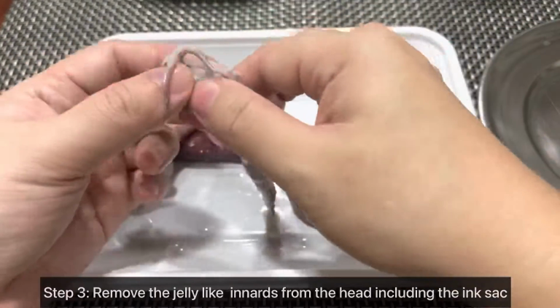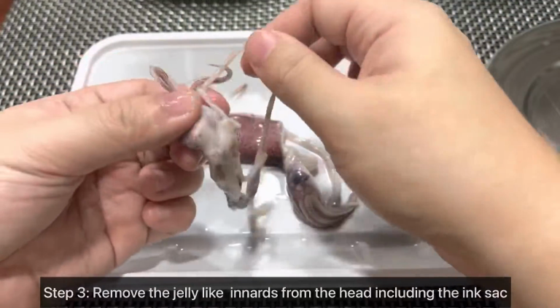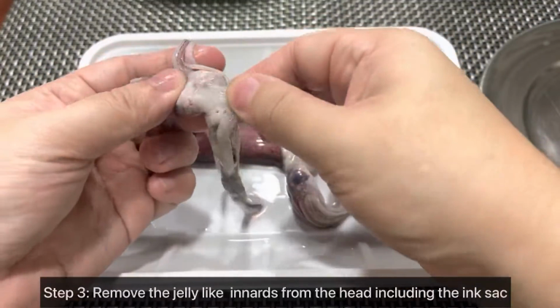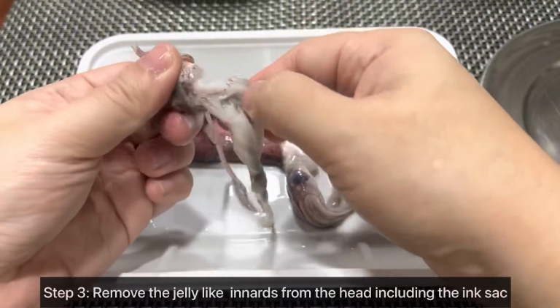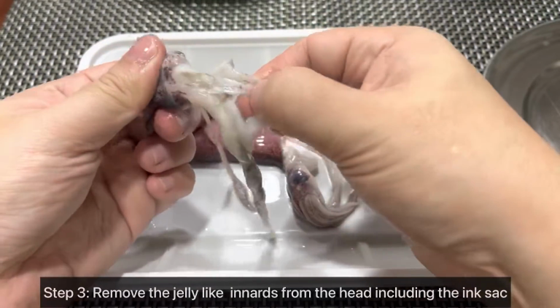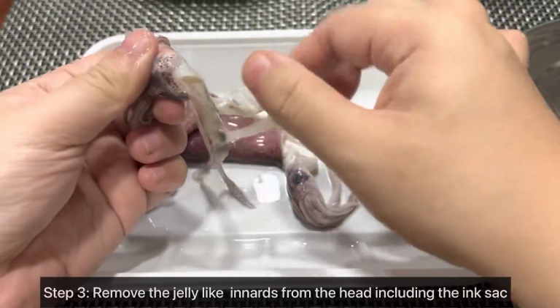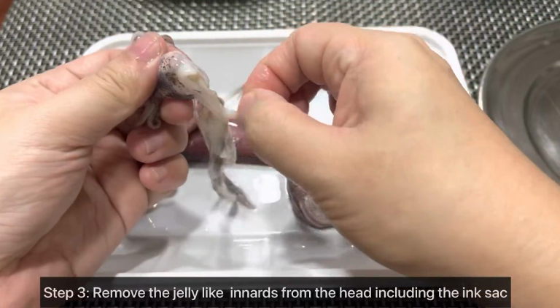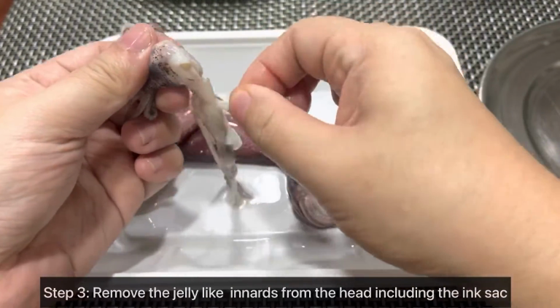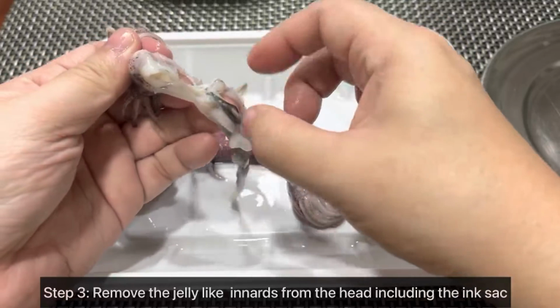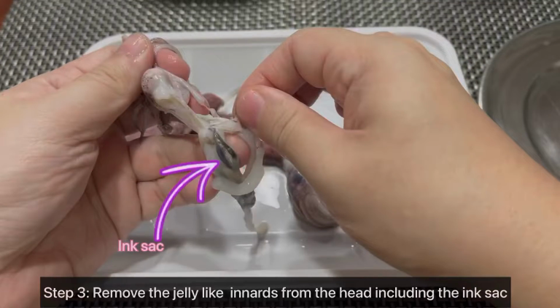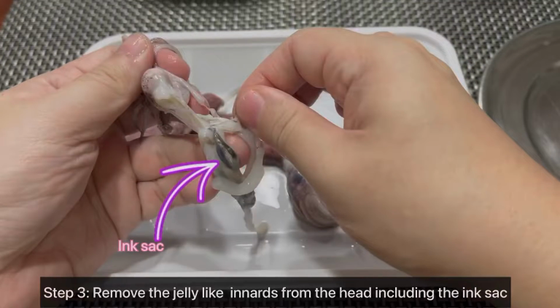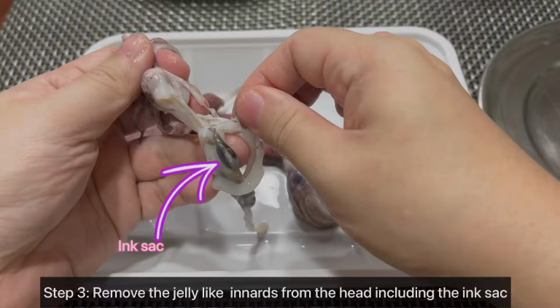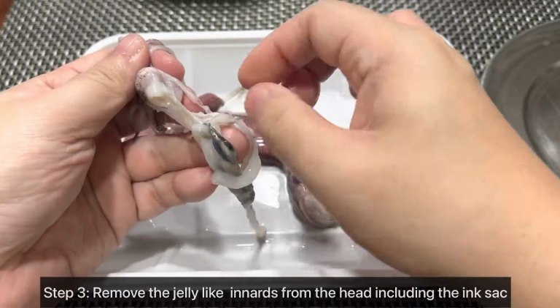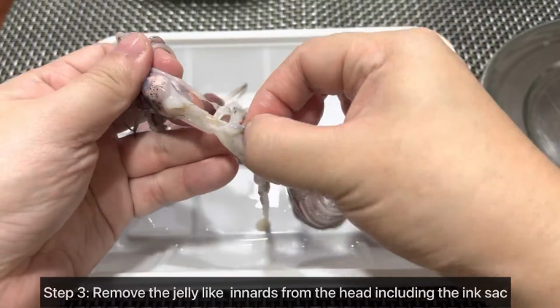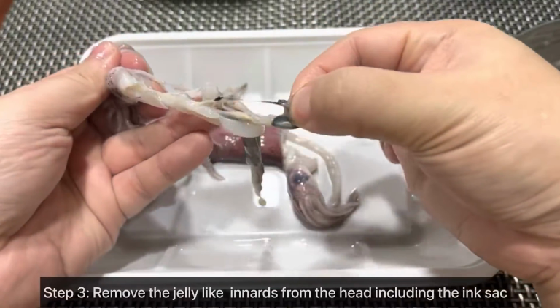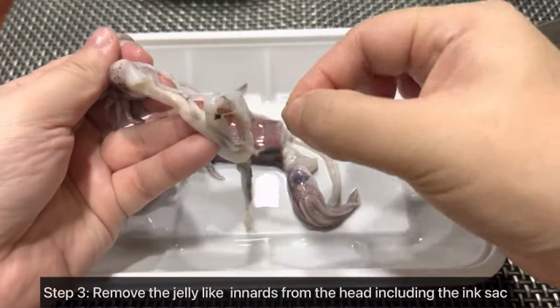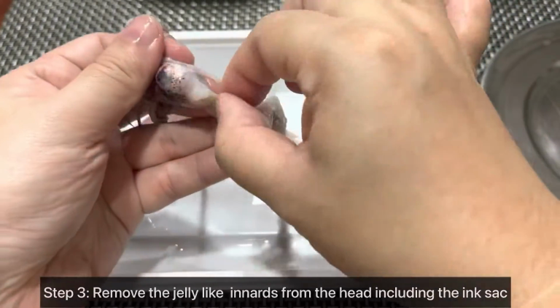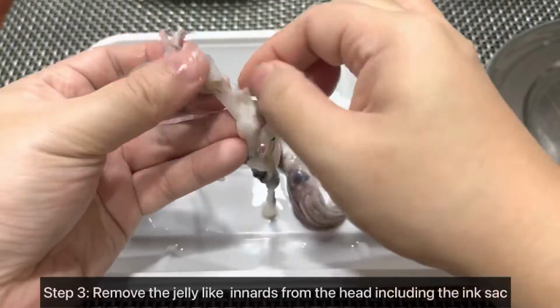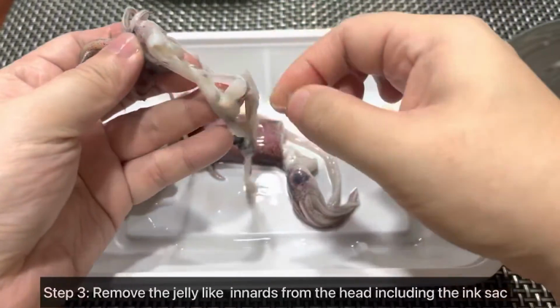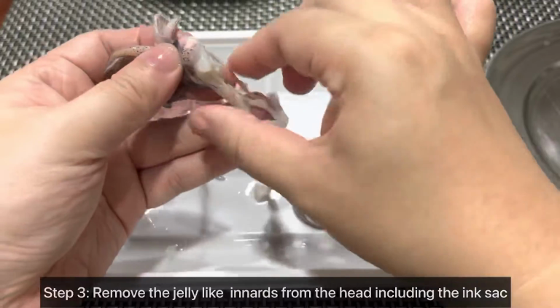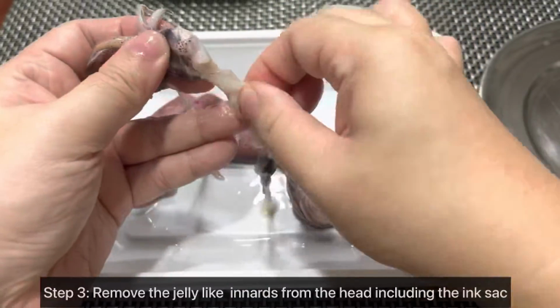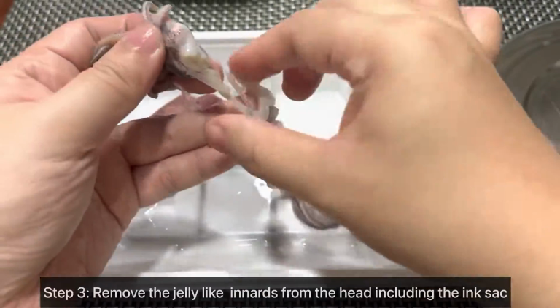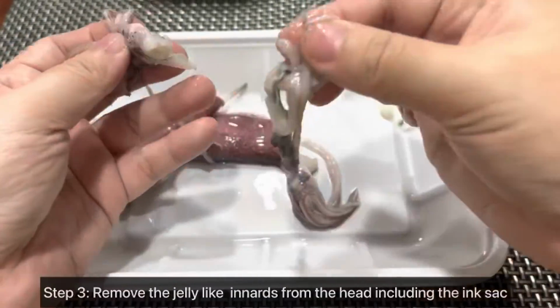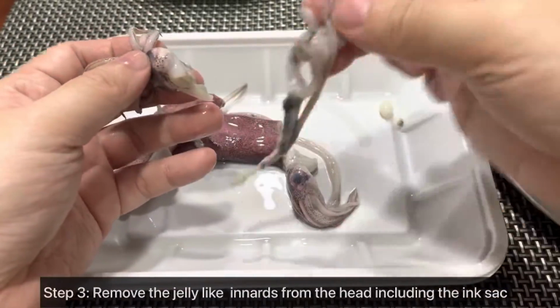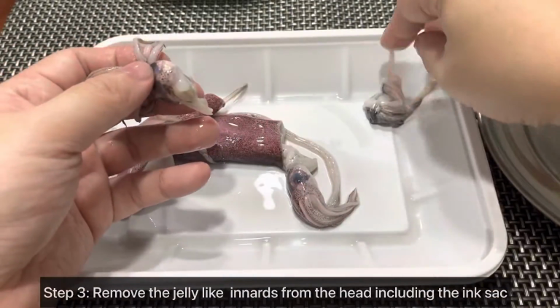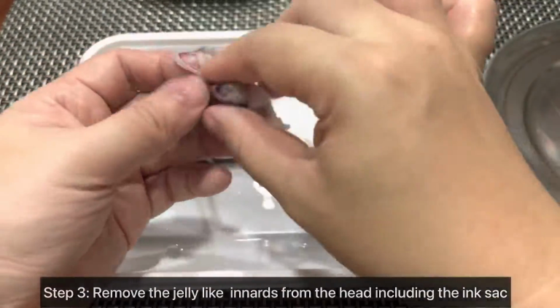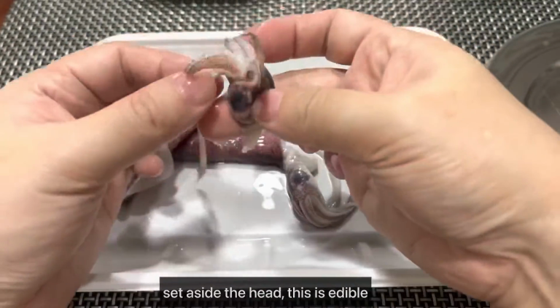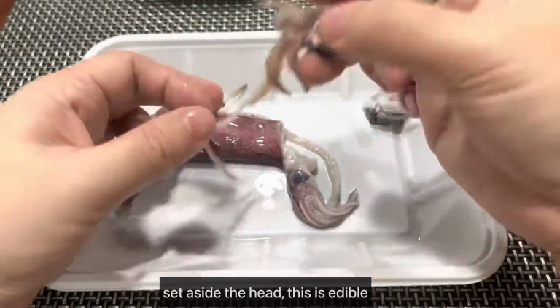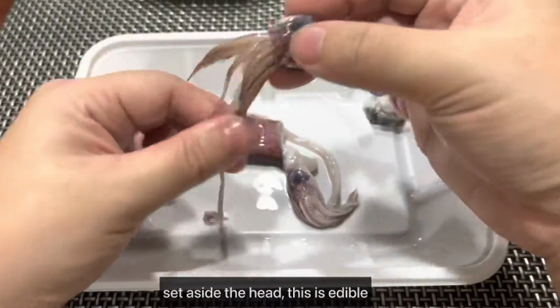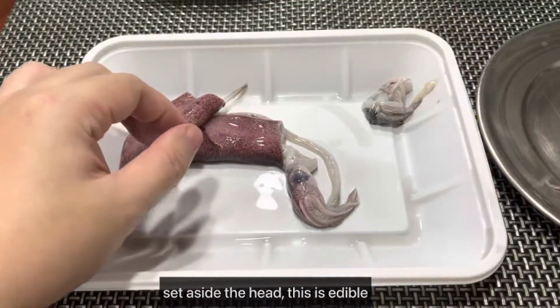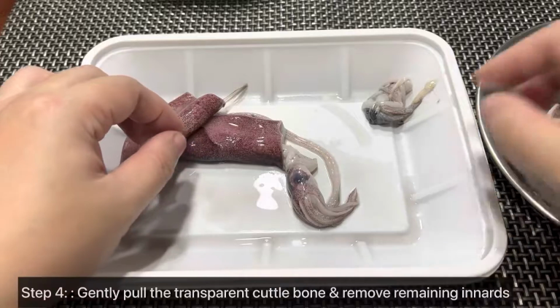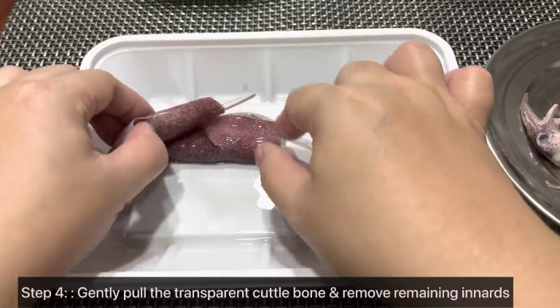Step 3: Remove the jelly-like innards from the head, including the ink sac. Set aside the head — this part is edible.